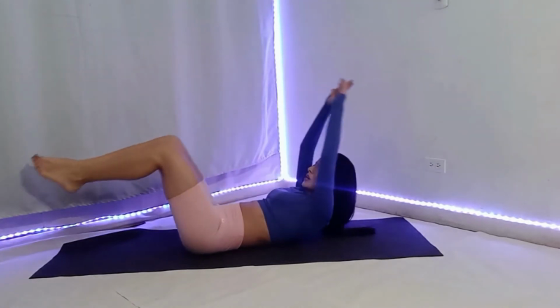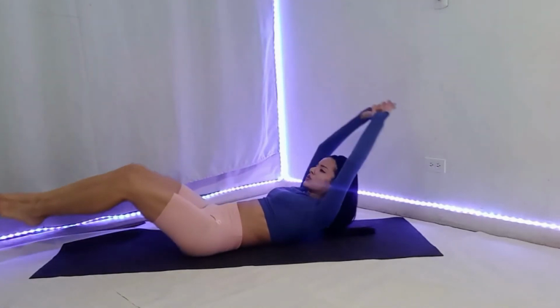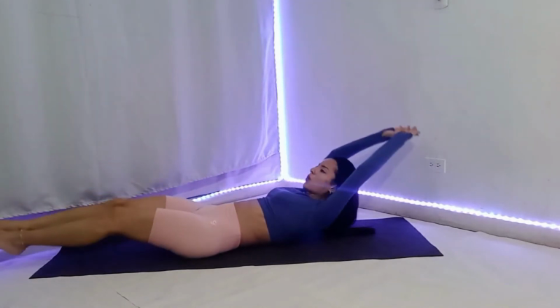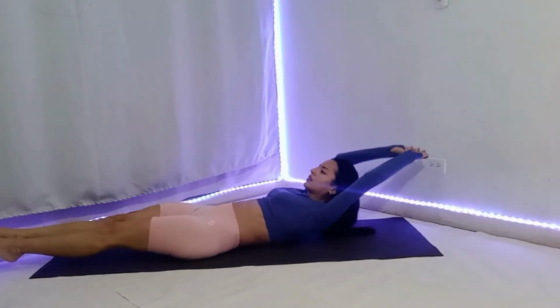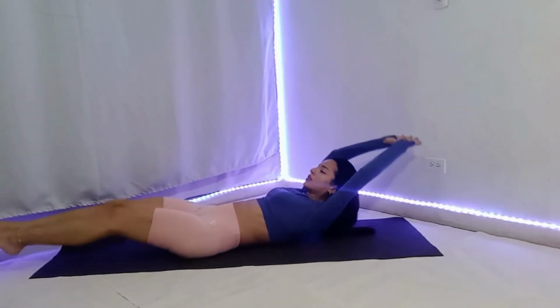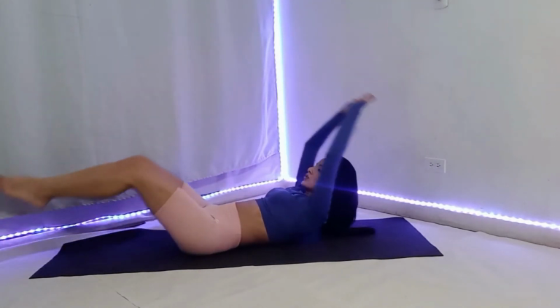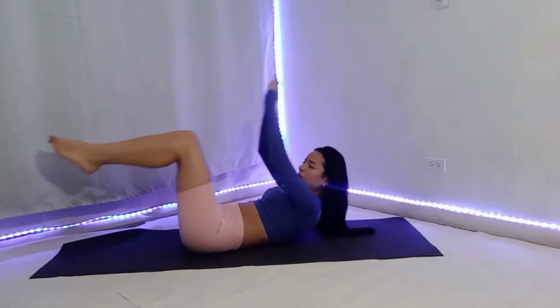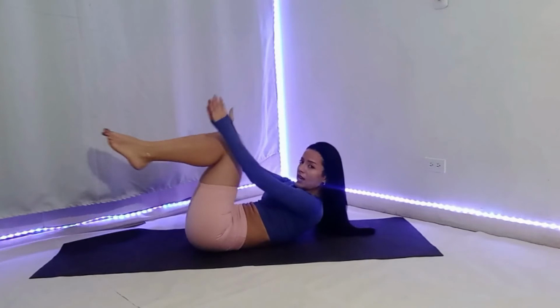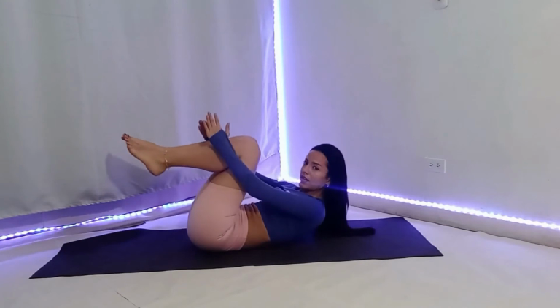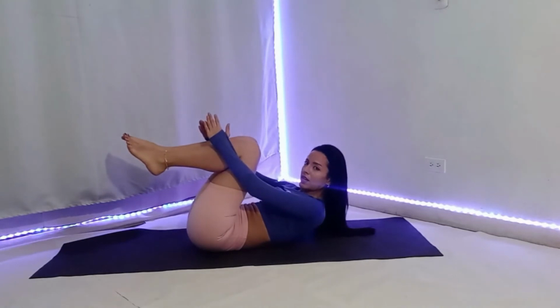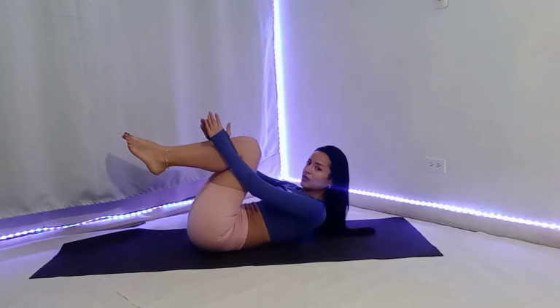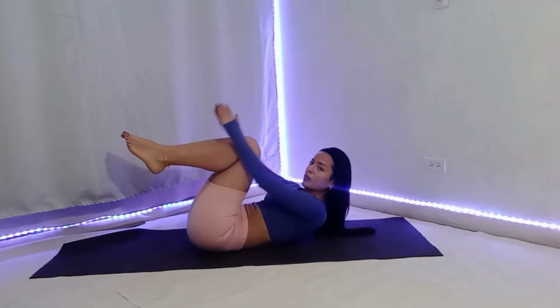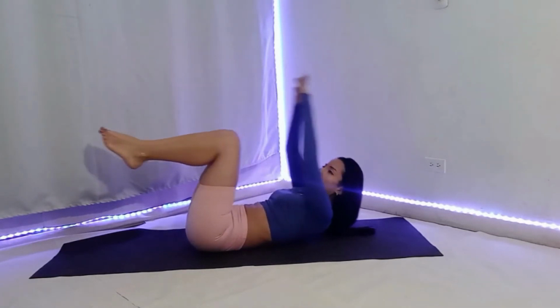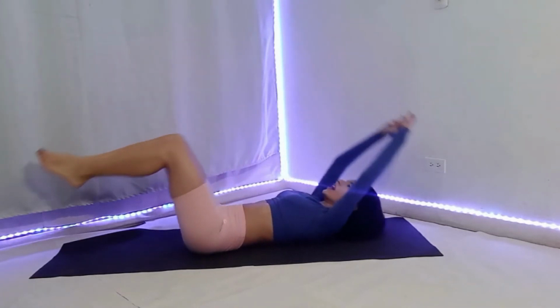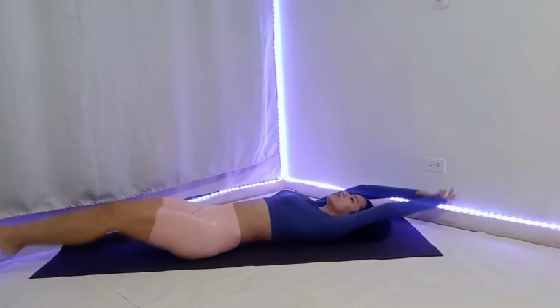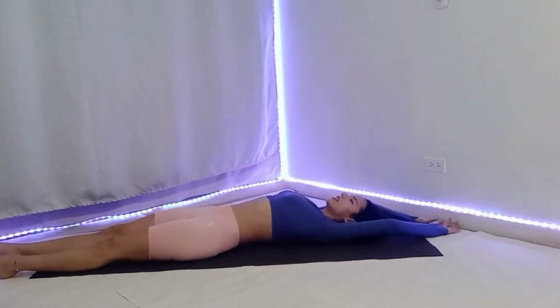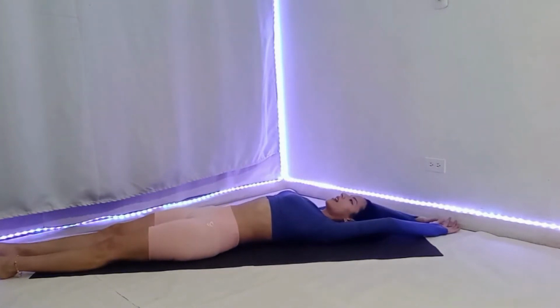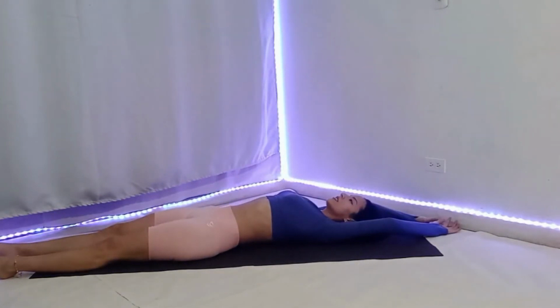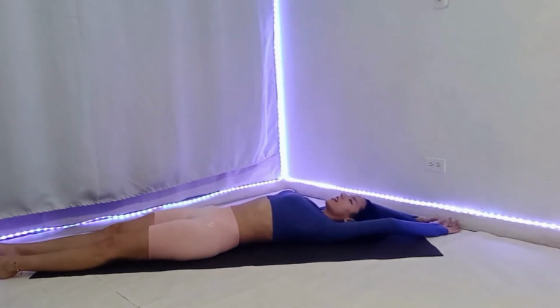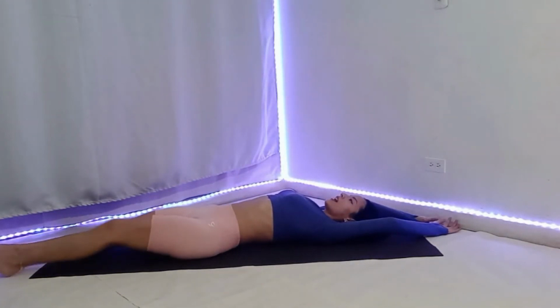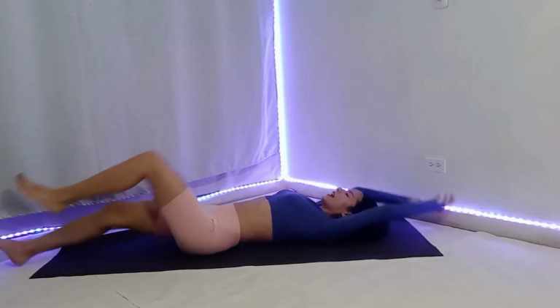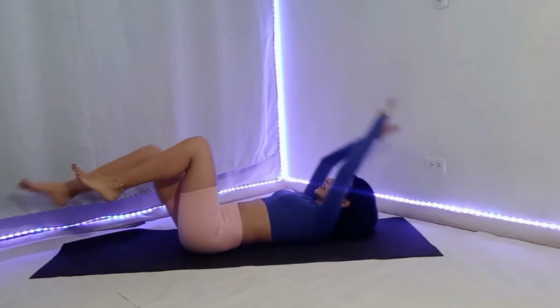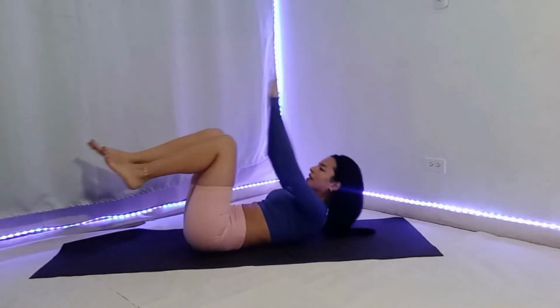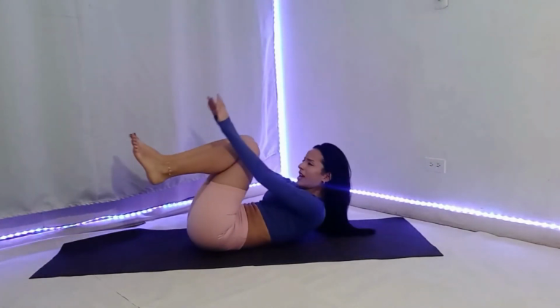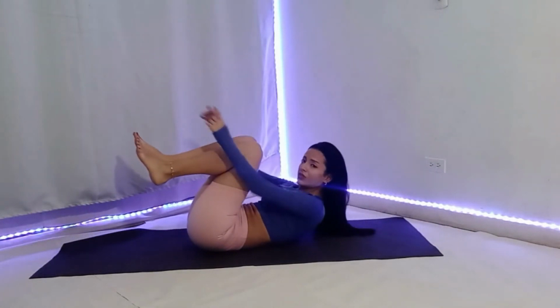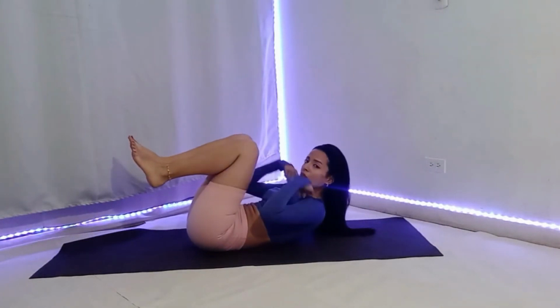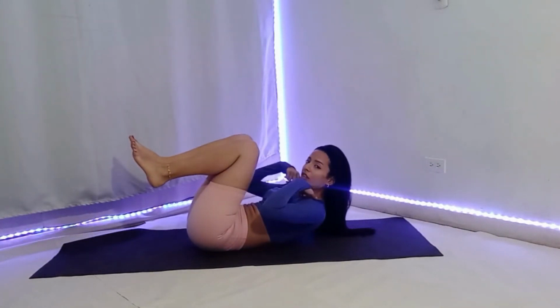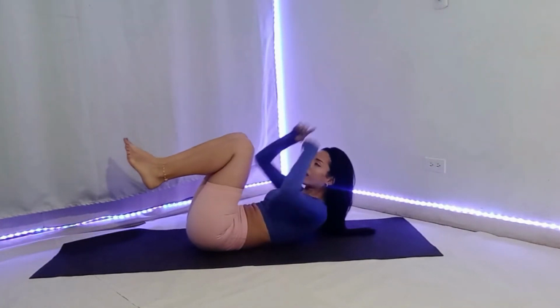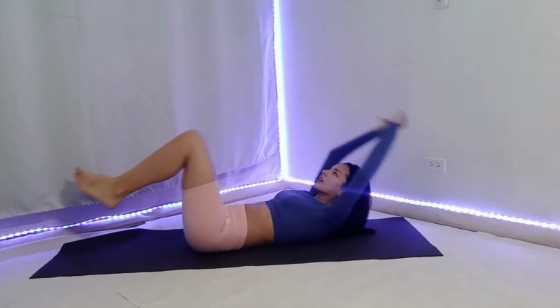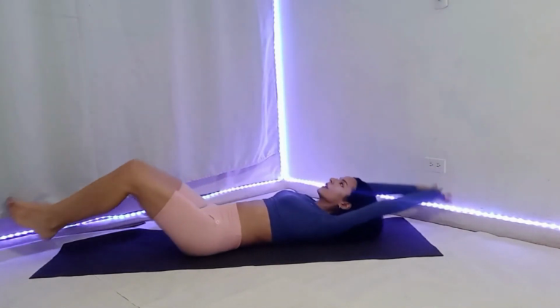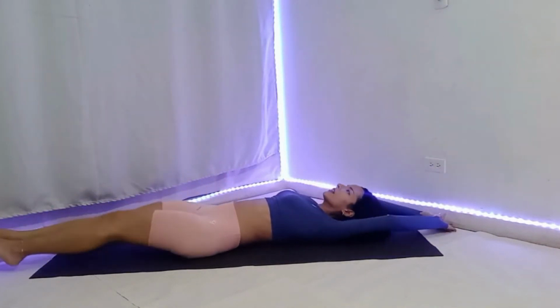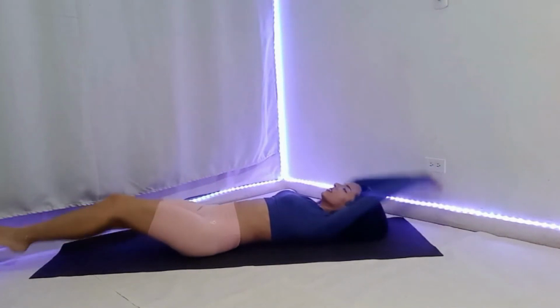So, what are the most common mistakes? Drop your arms and legs and straining the neck. Like this quick.